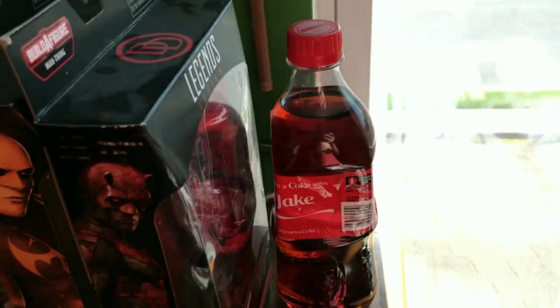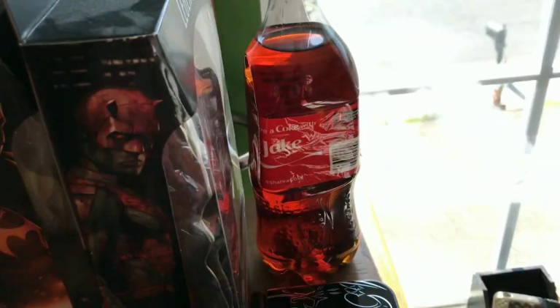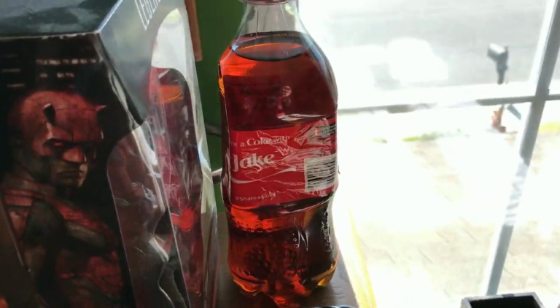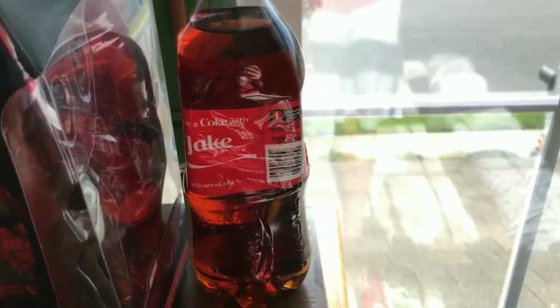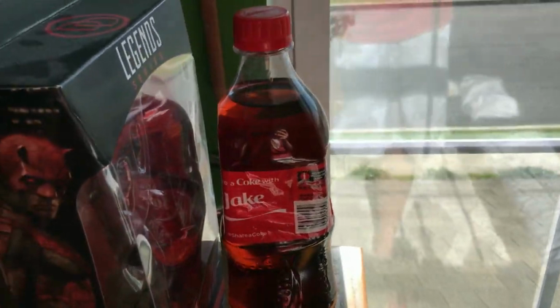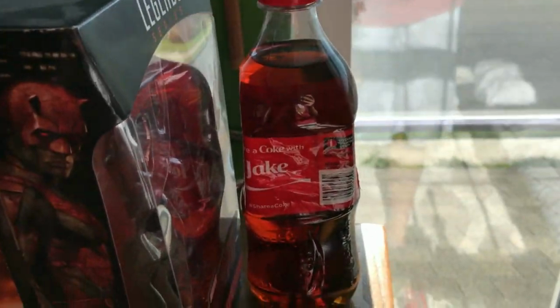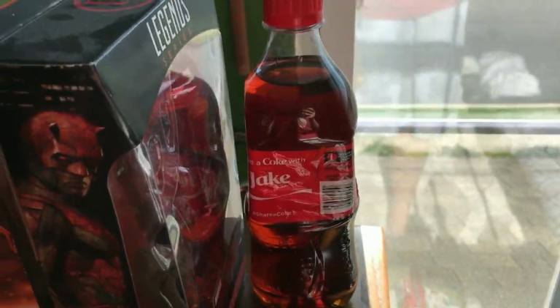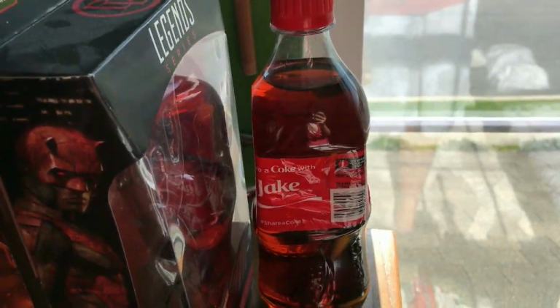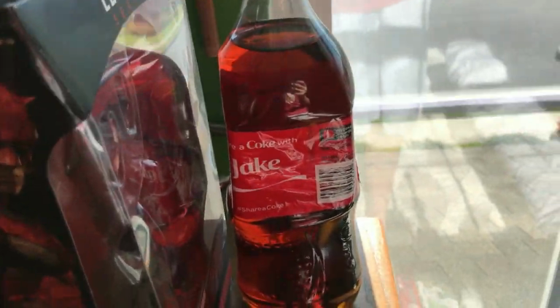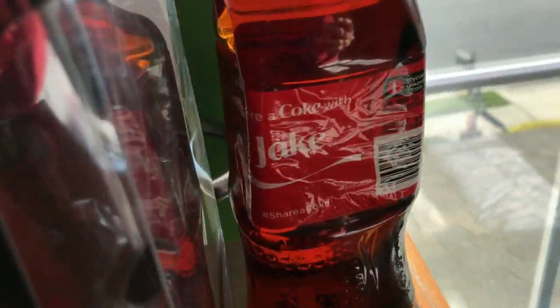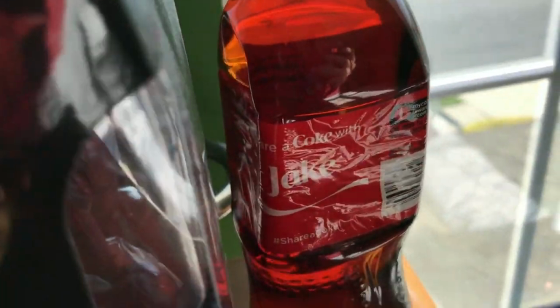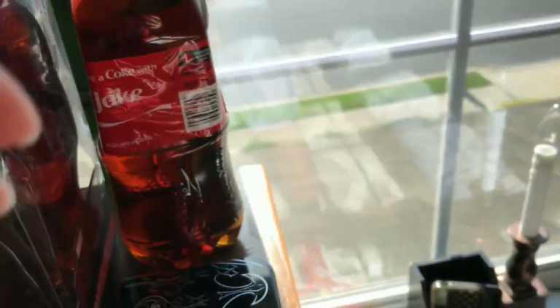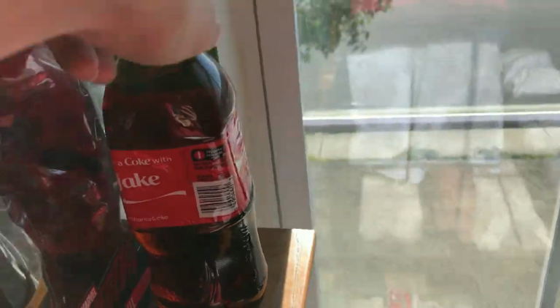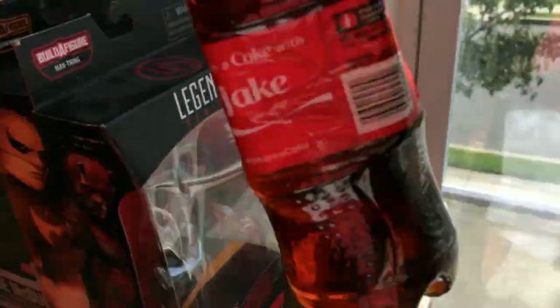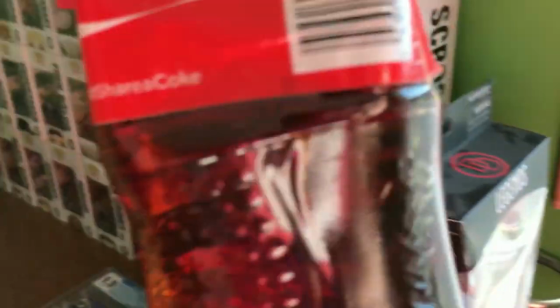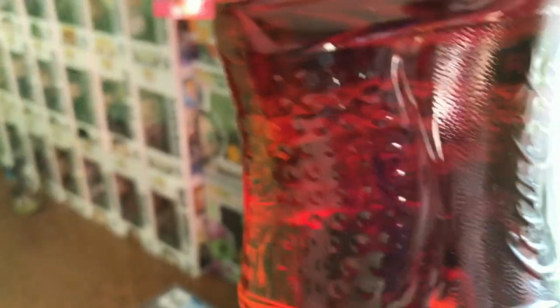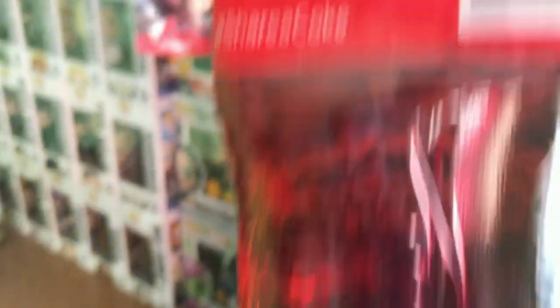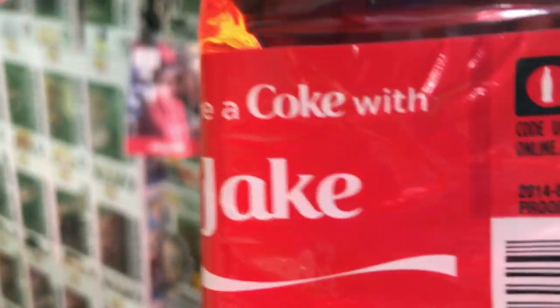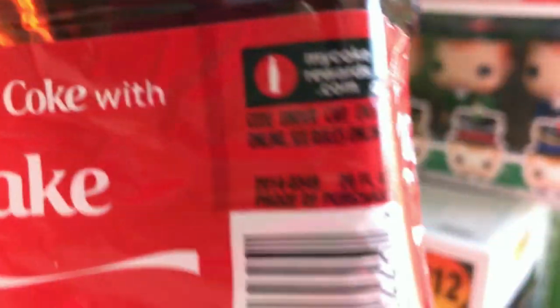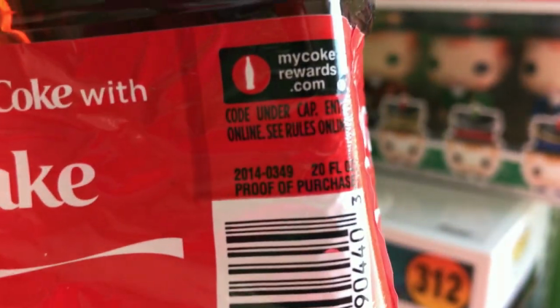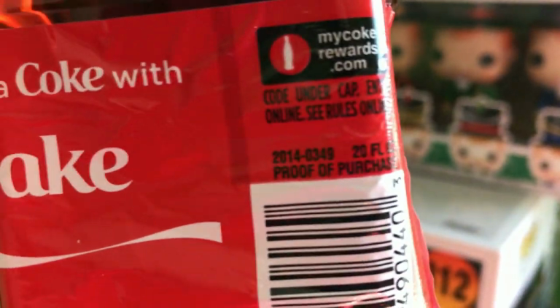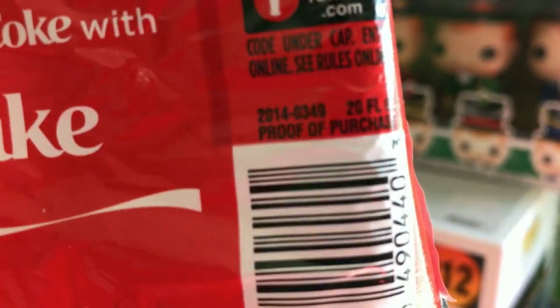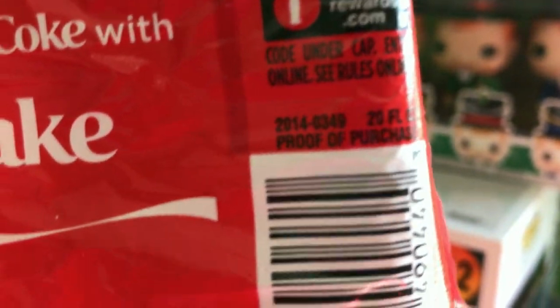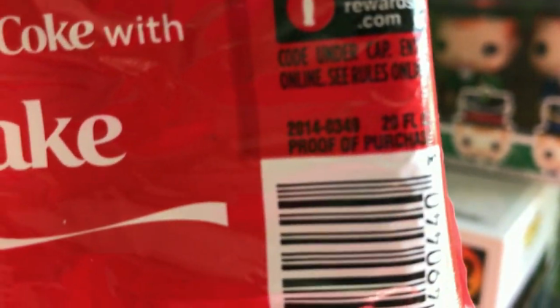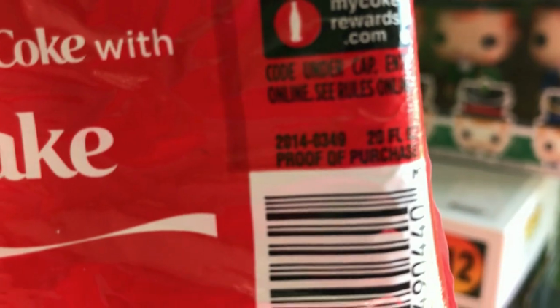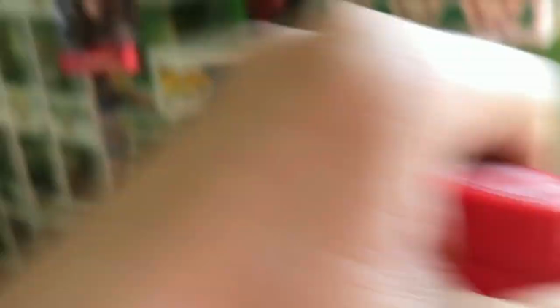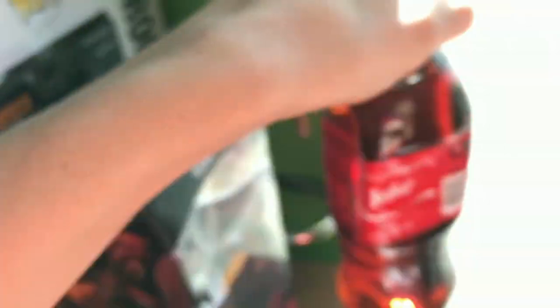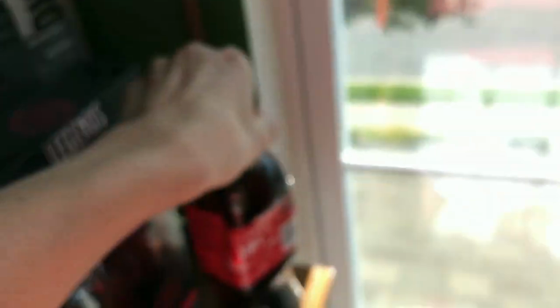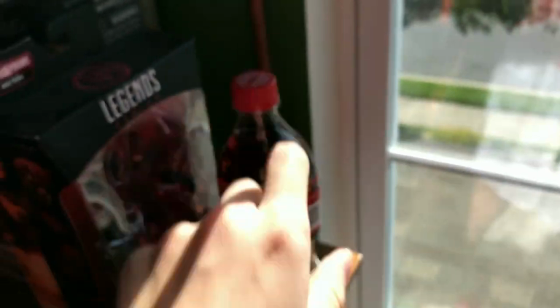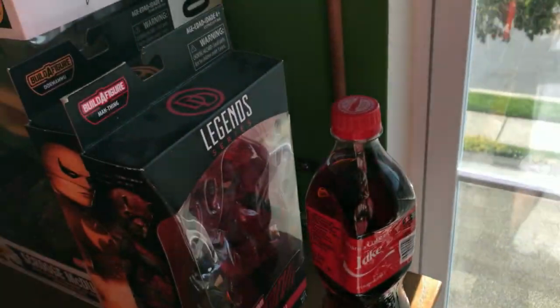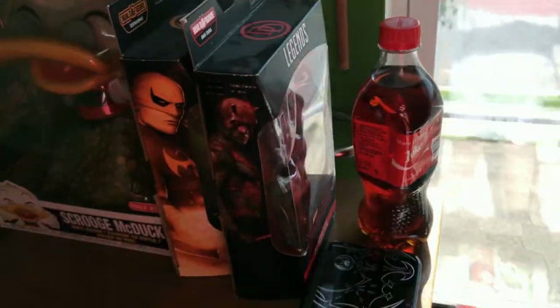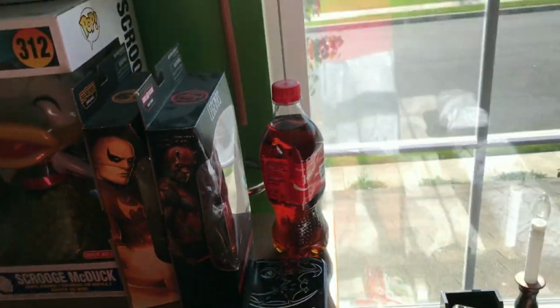Over here we have a 4-year-old bottle of Coke that I'm planning on drinking next year, since it has my name on it. The date on here is 2014, so next year it'll be 5 years old and I'm gonna drink it.